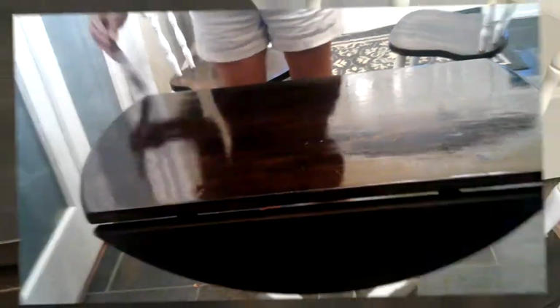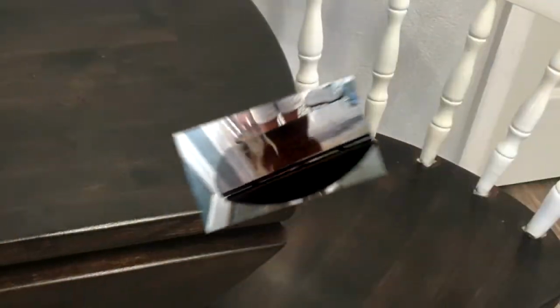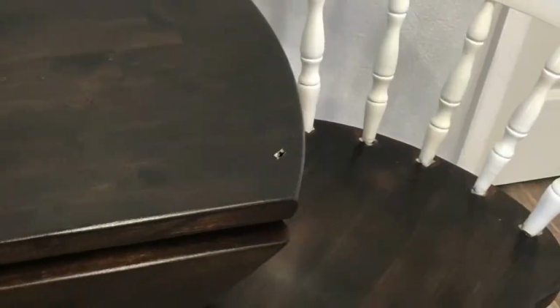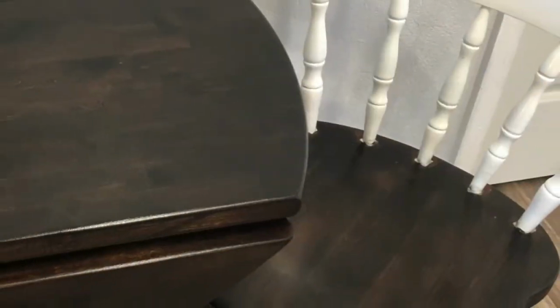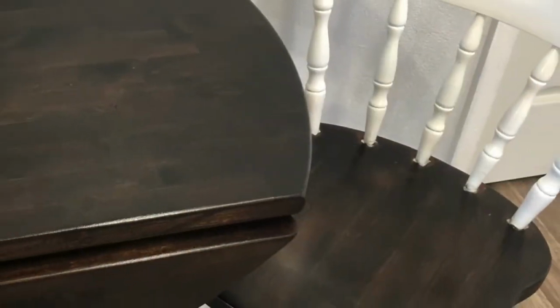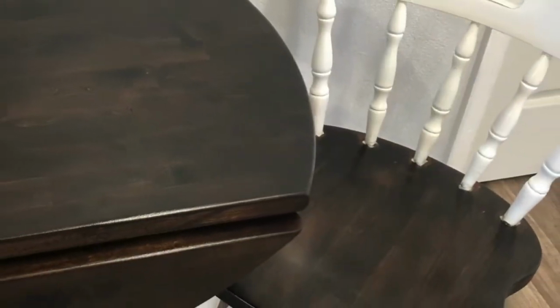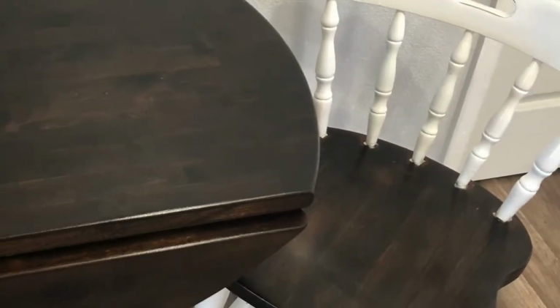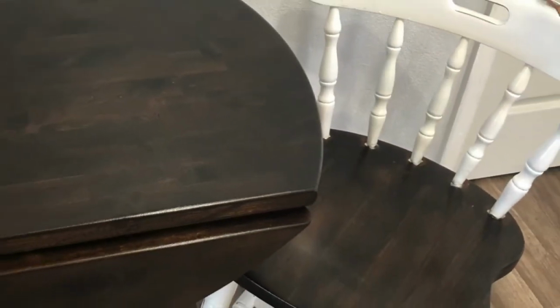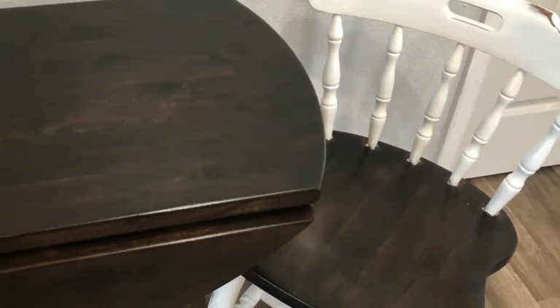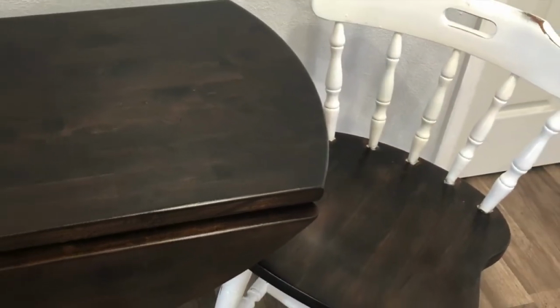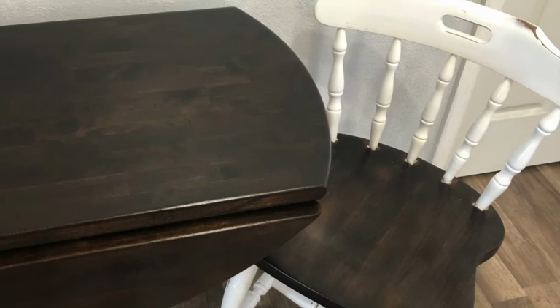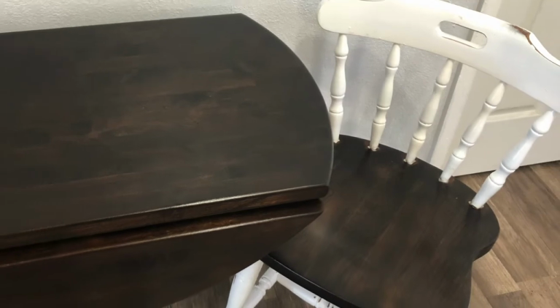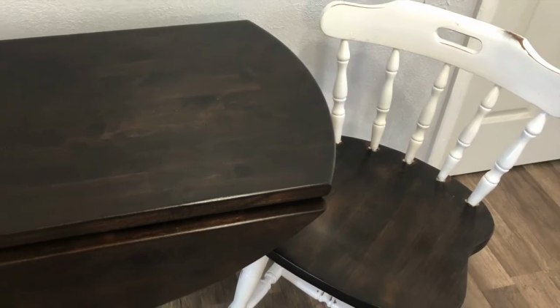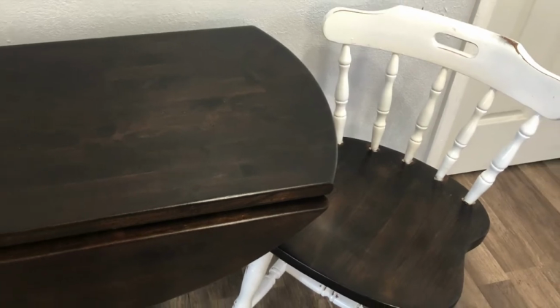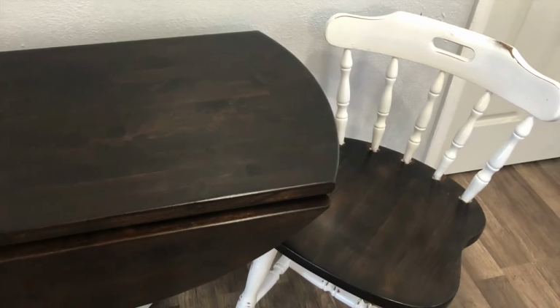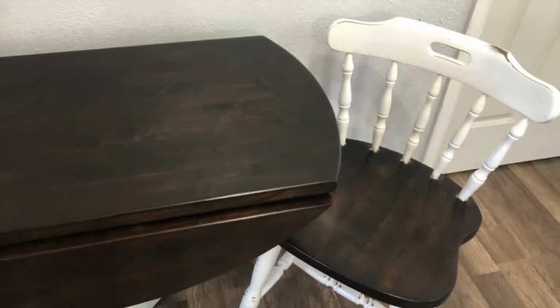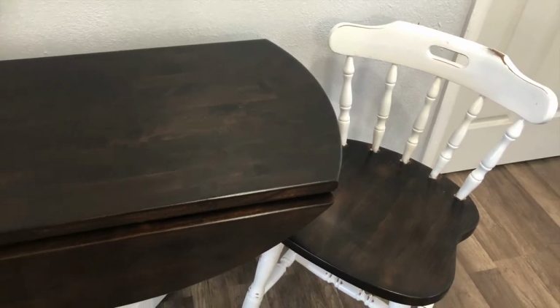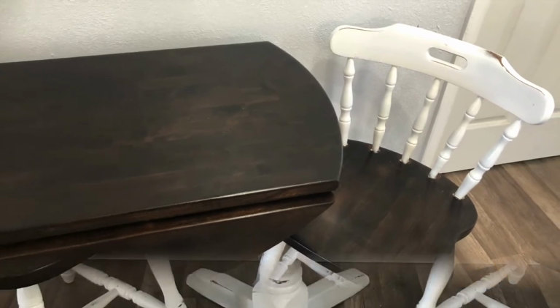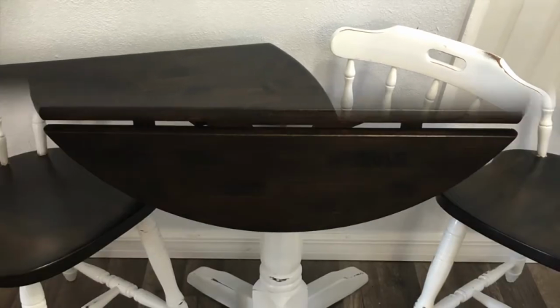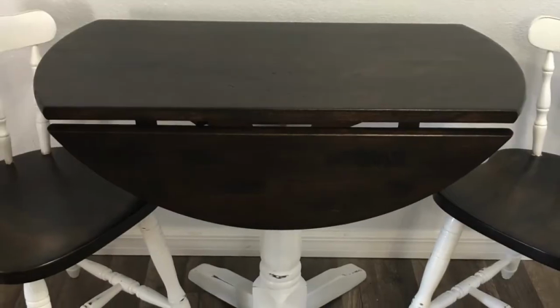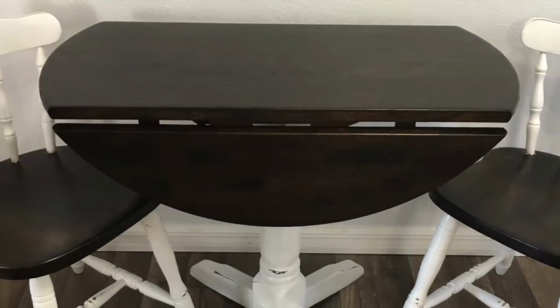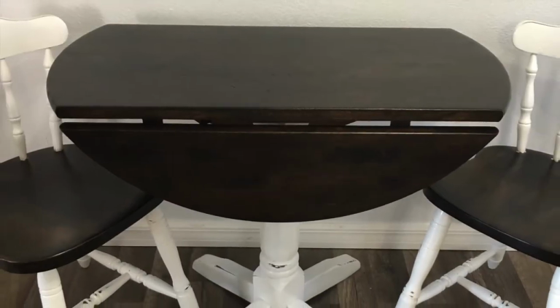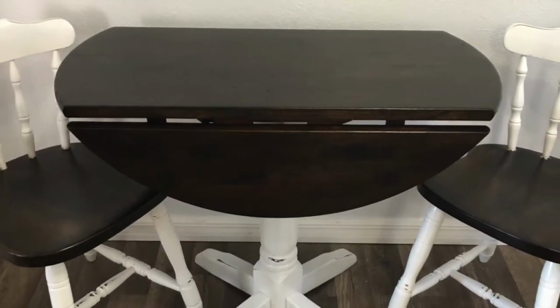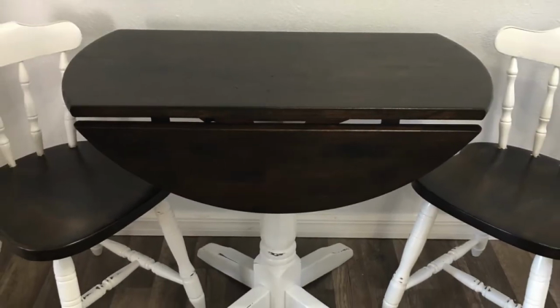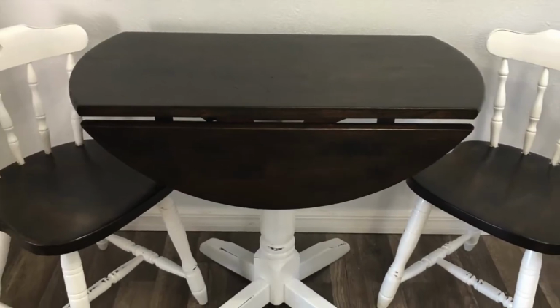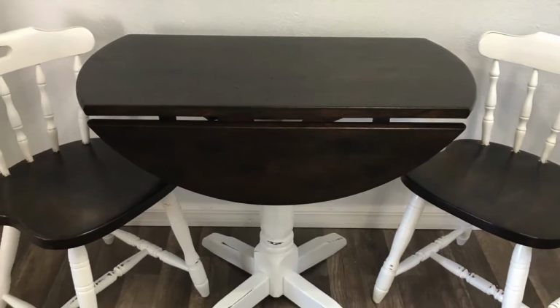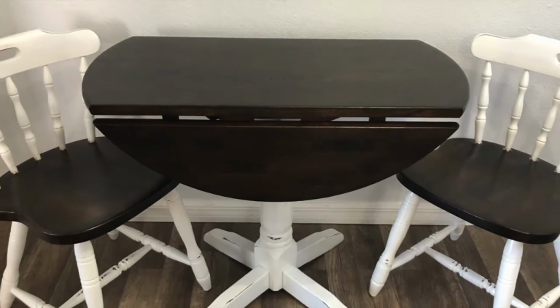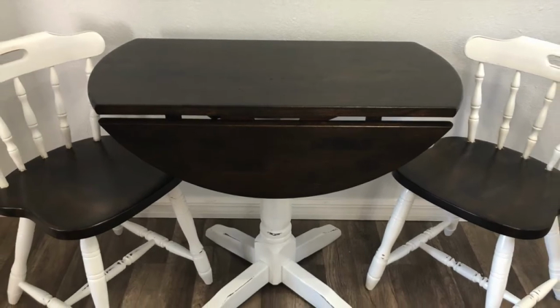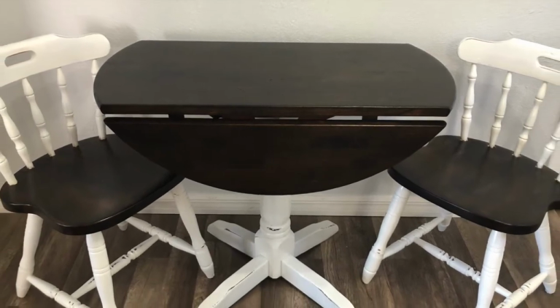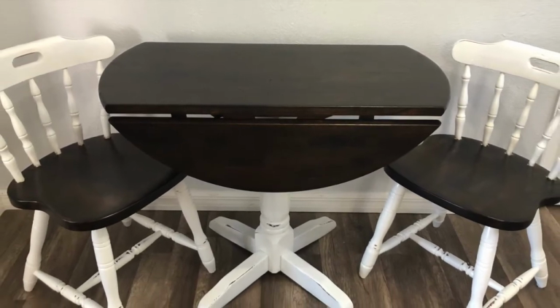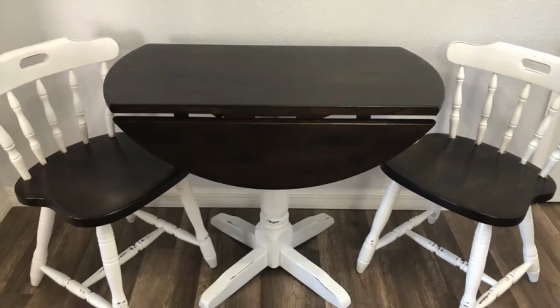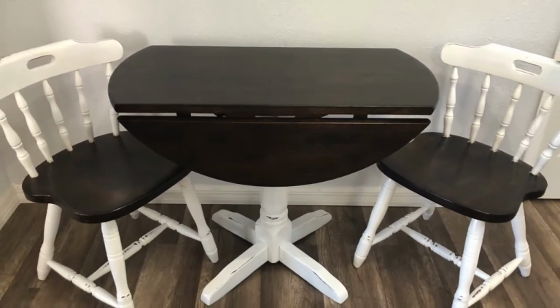Thanks for coming on this journey with me, and I hope this video has inspired you to do a furniture makeover of your own.